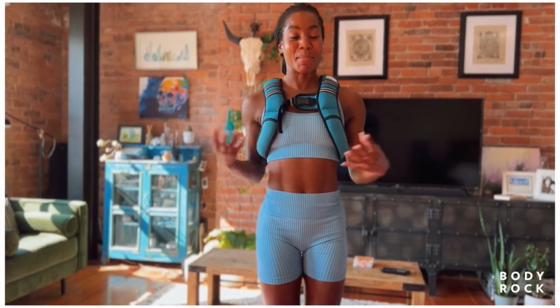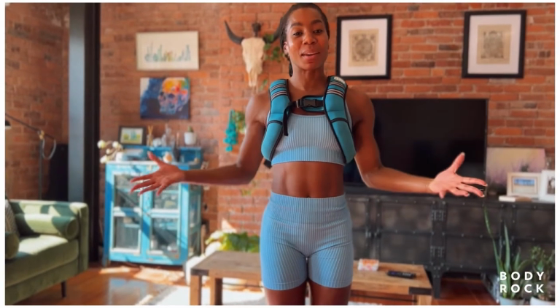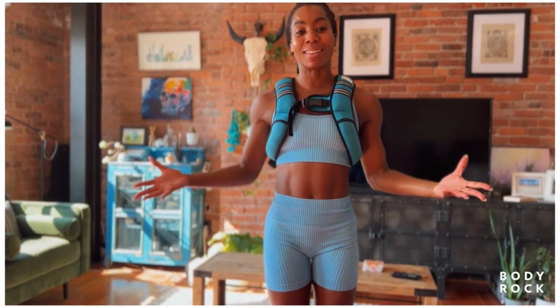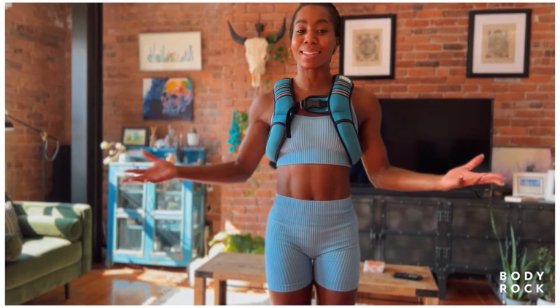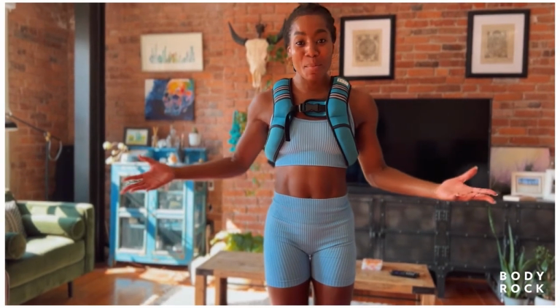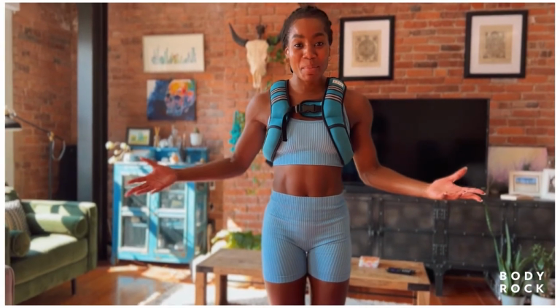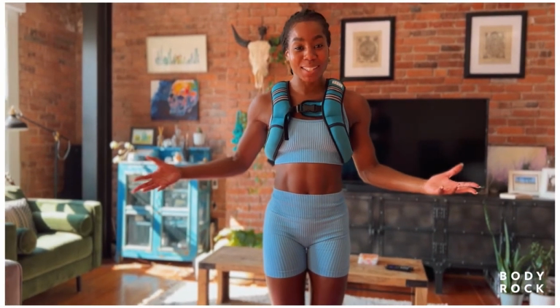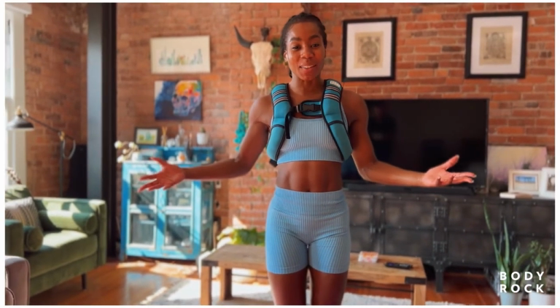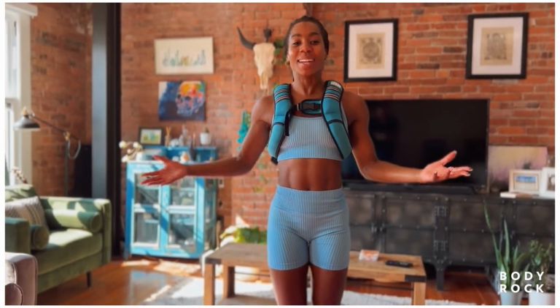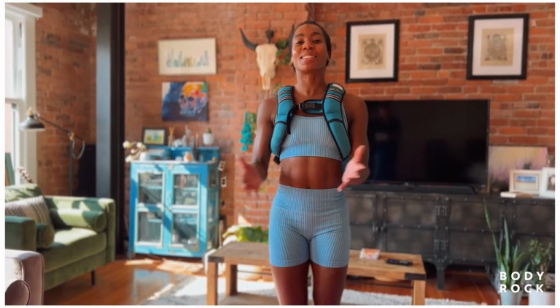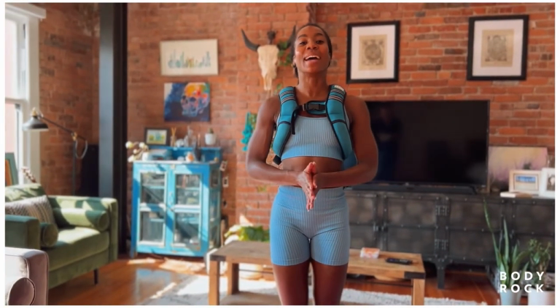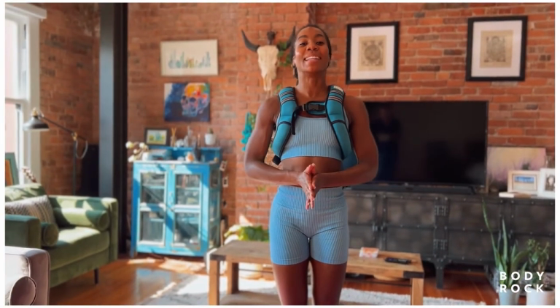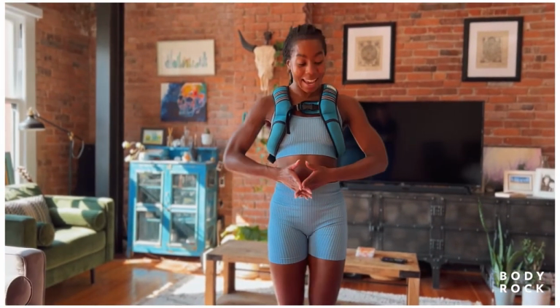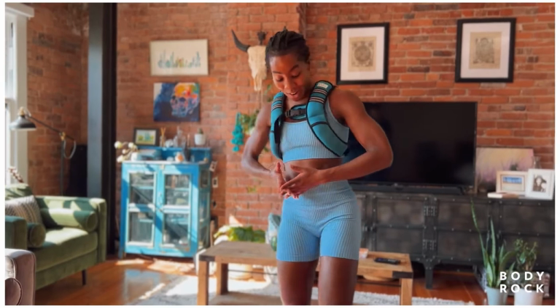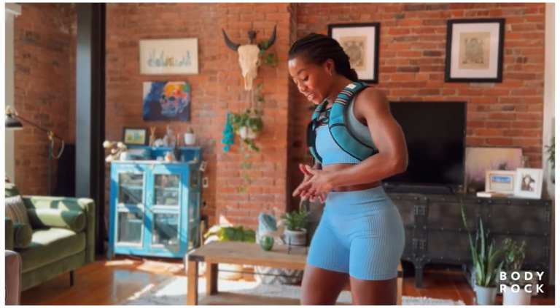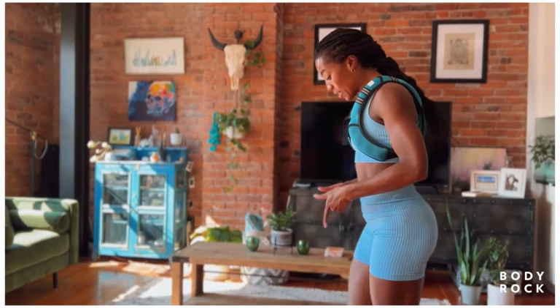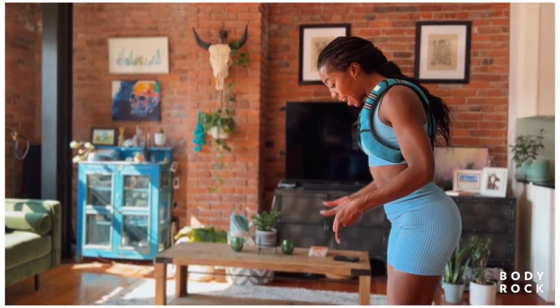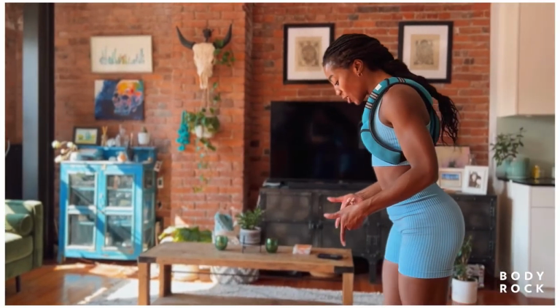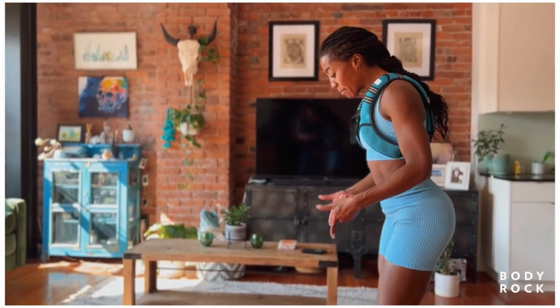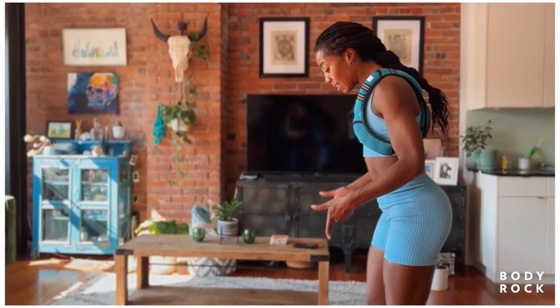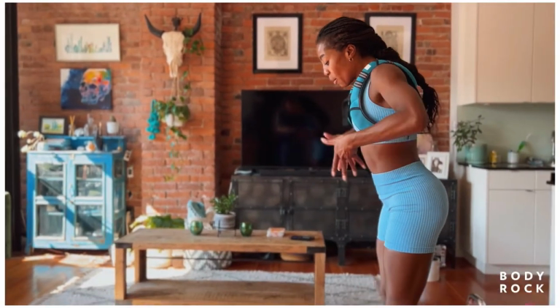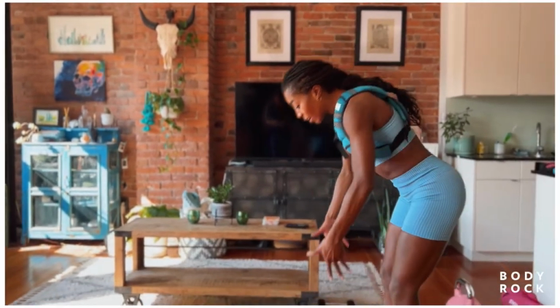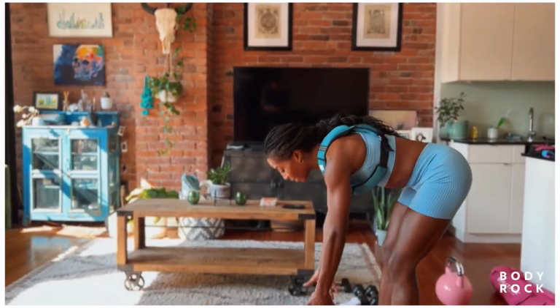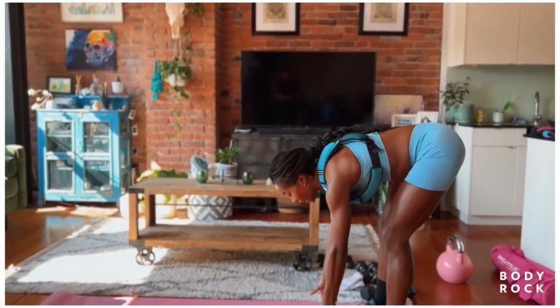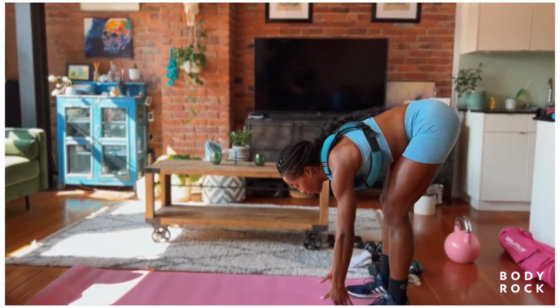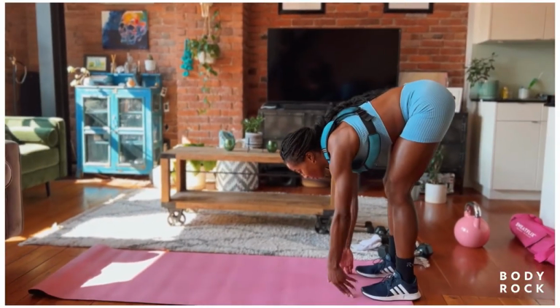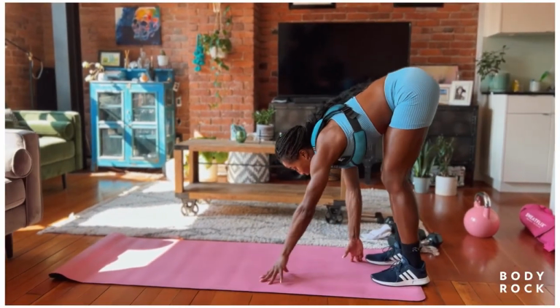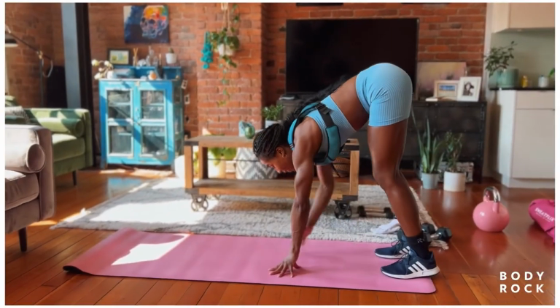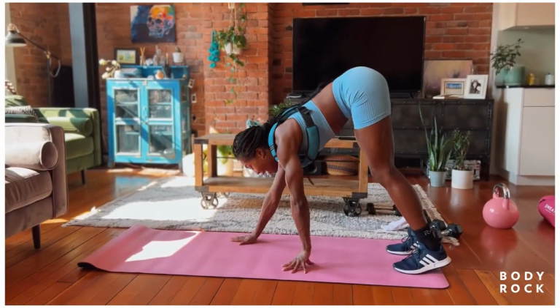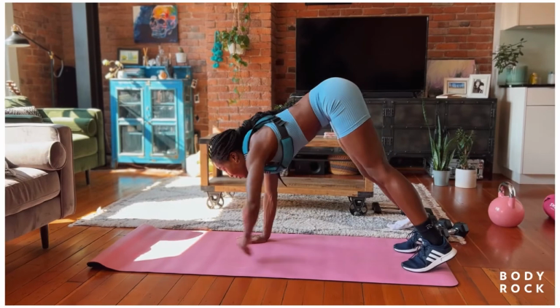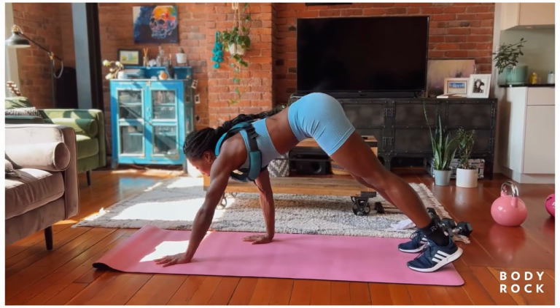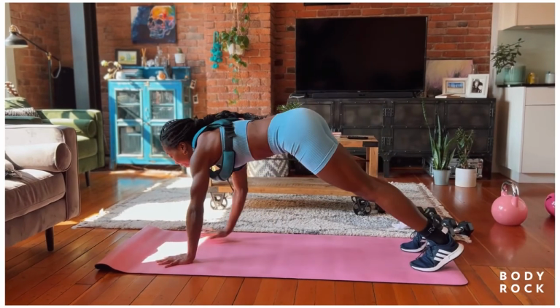Before we get going, let's warm up the body, shall we? So let's go ahead and get onto the edge of our mat, walk the hands down to the toes, find that active plank.